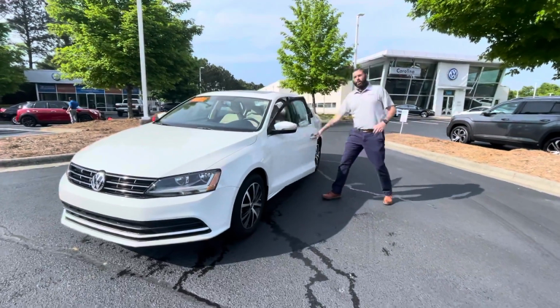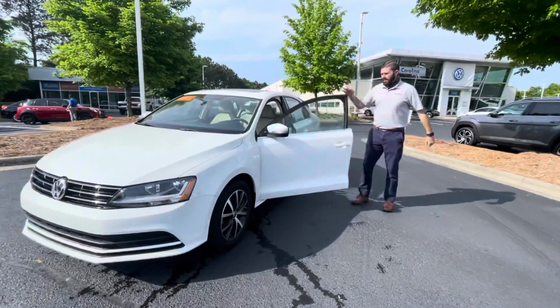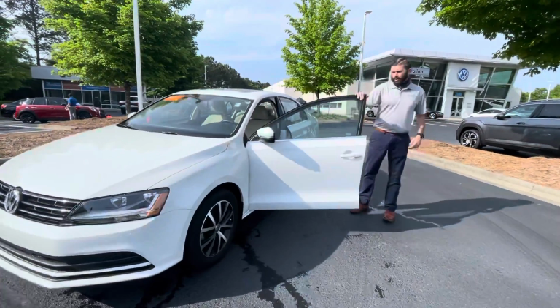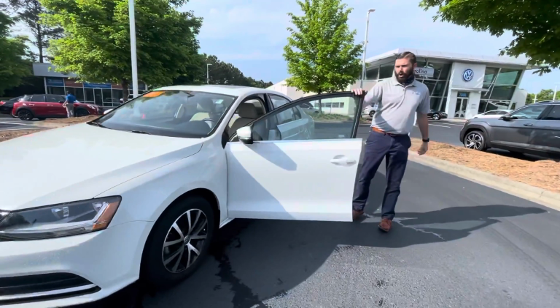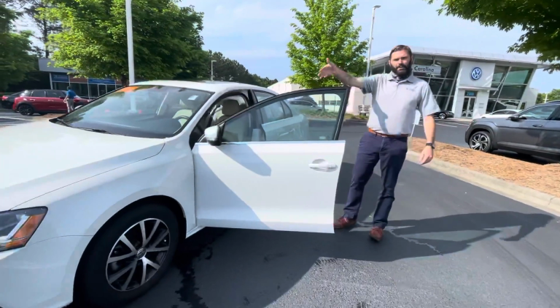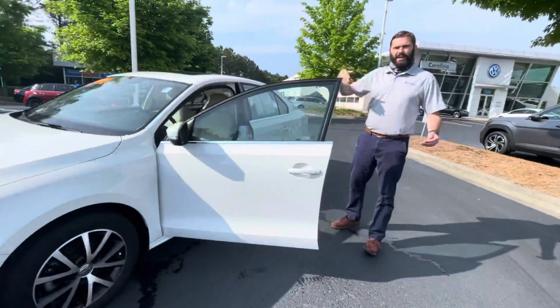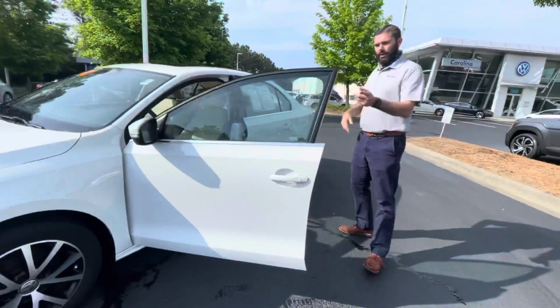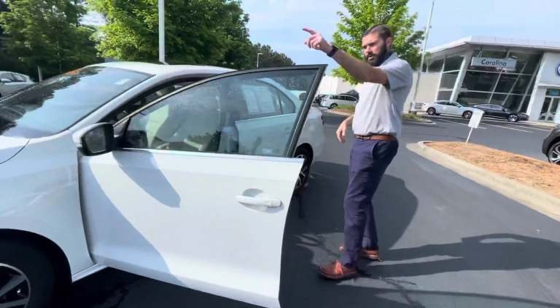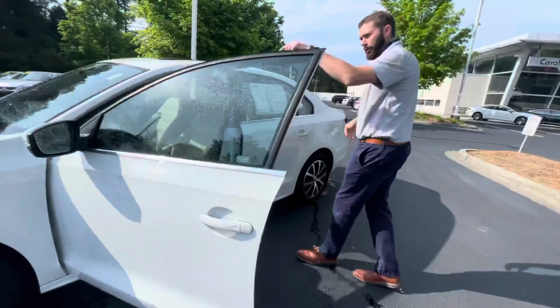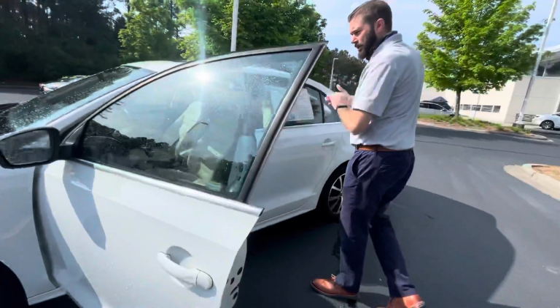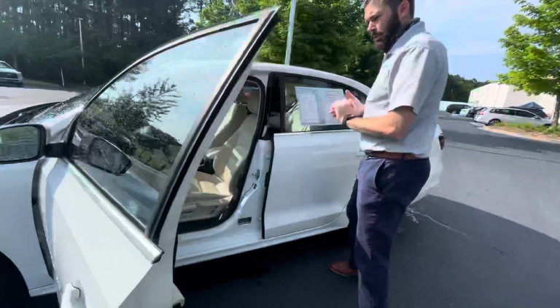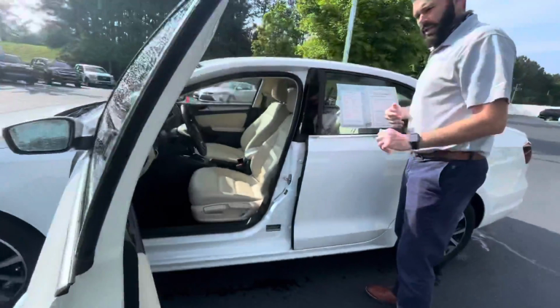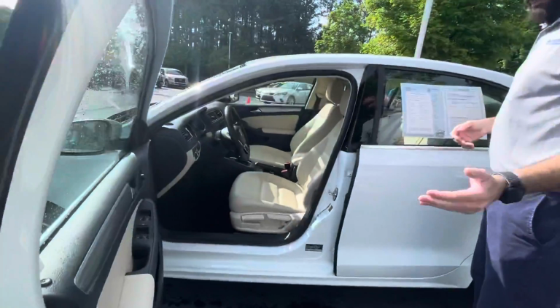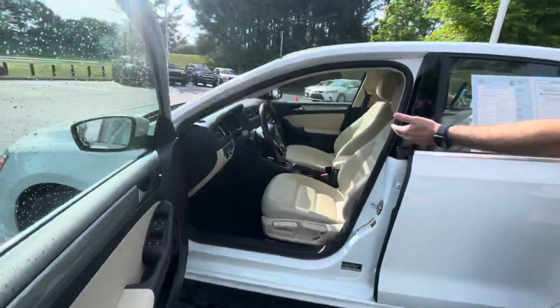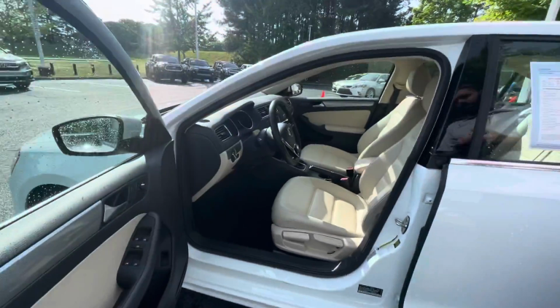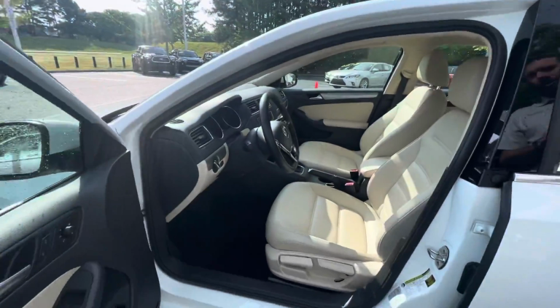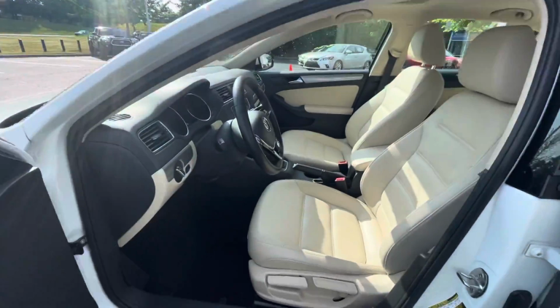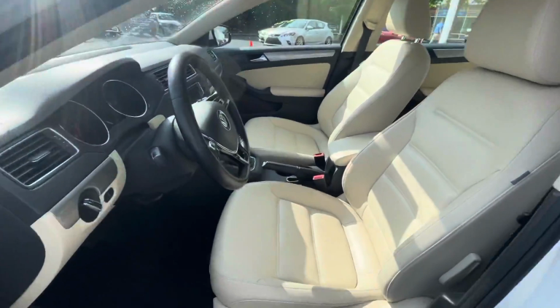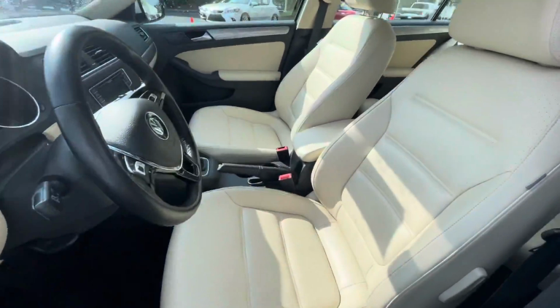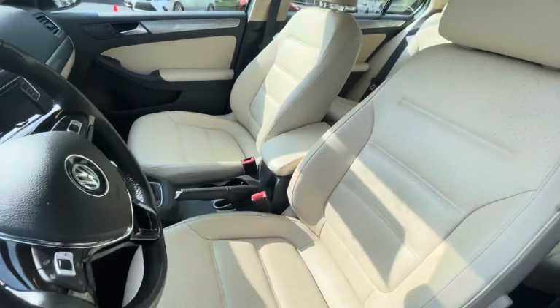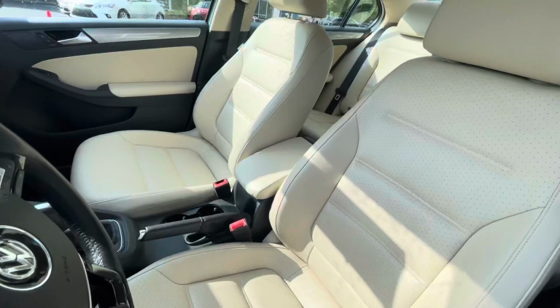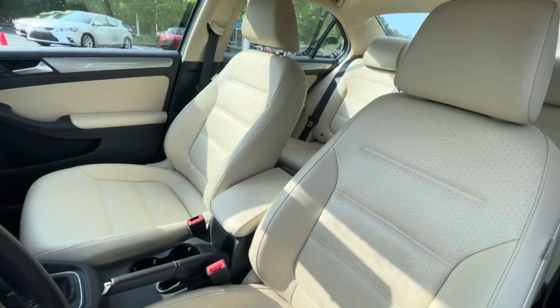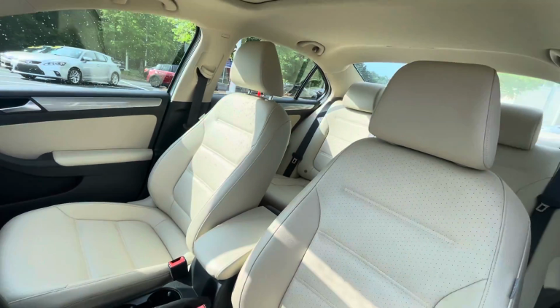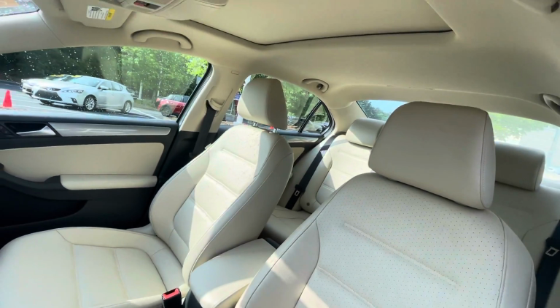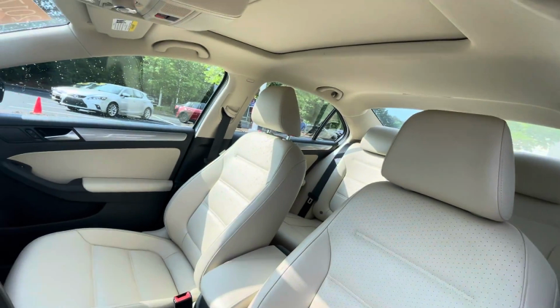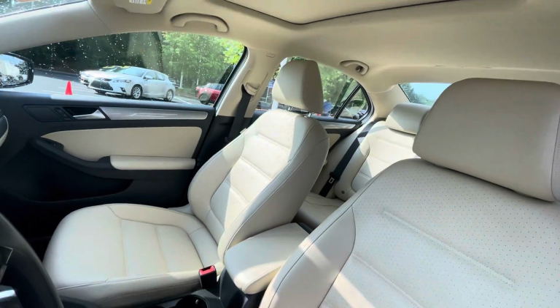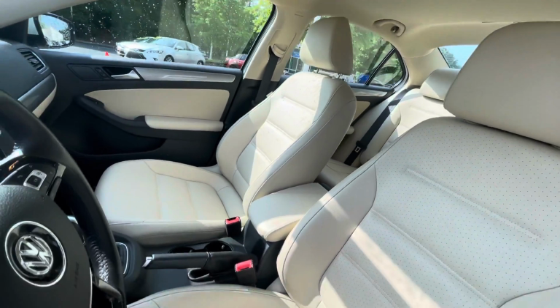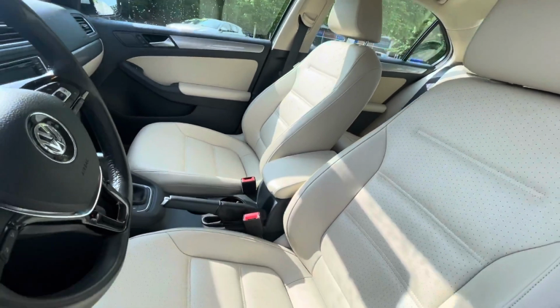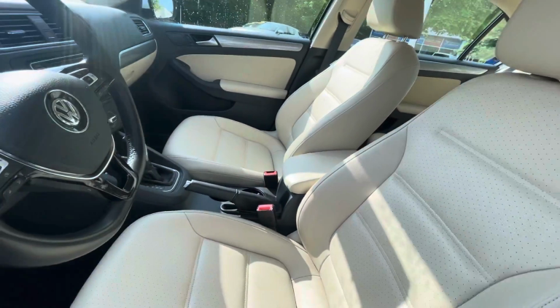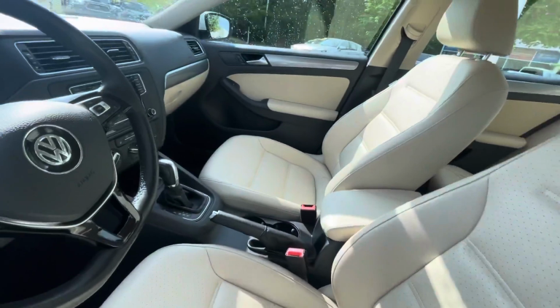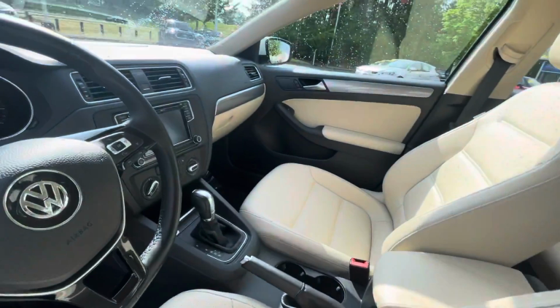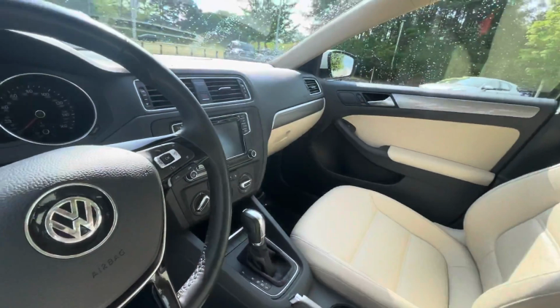So we're going to open this car up. Obviously being an SE, you are going to have blind spot monitoring on the outside of the mirrors. The beautiful beige interior. This car has extremely low miles with only 20,800 miles on it. Heated seats. You're going to have your push-button ignition.